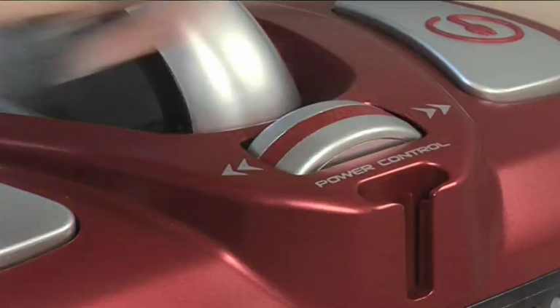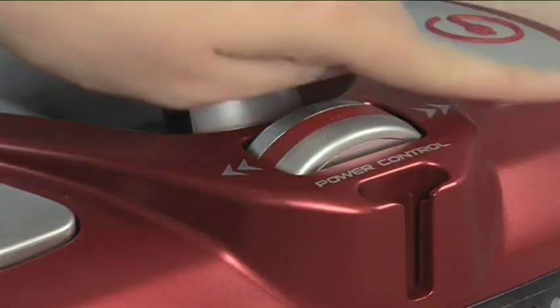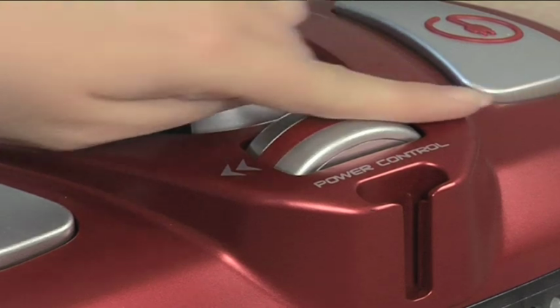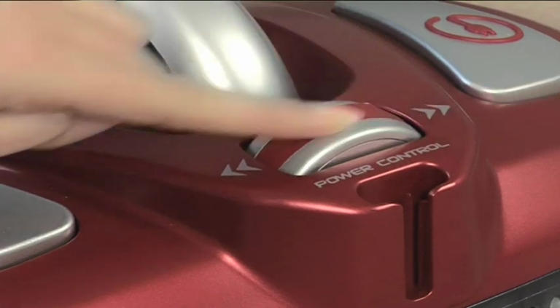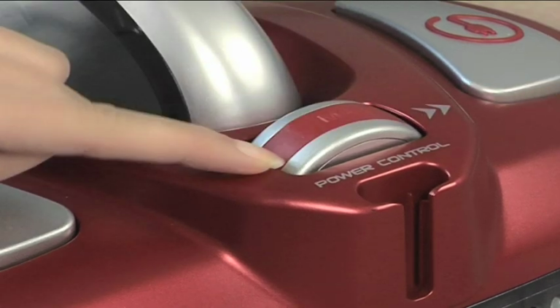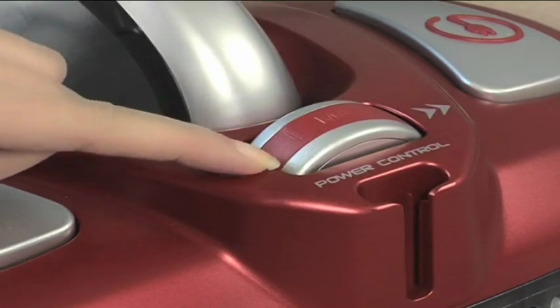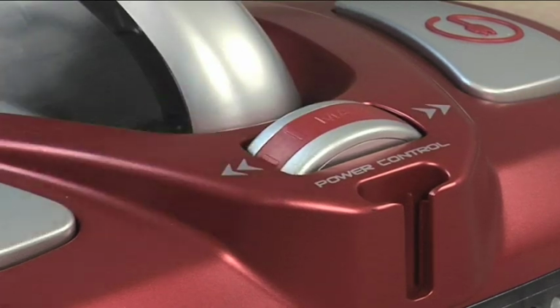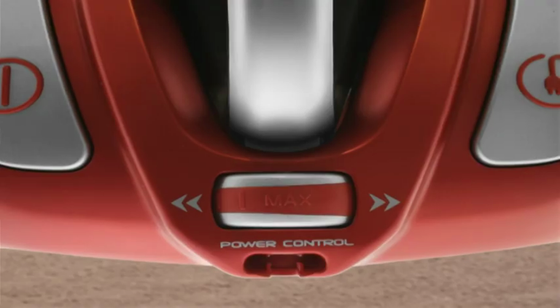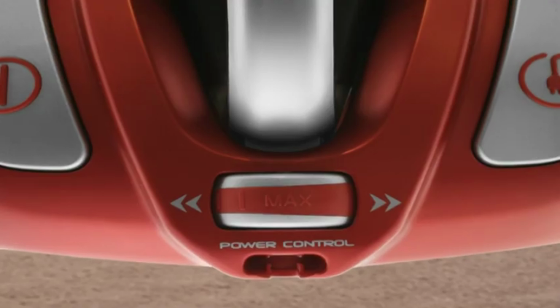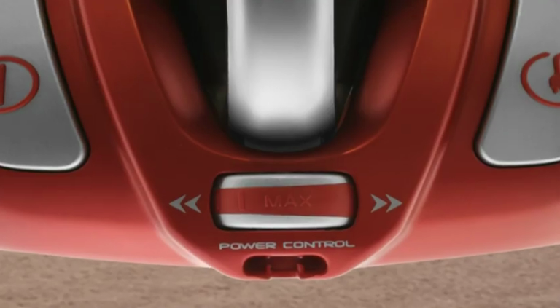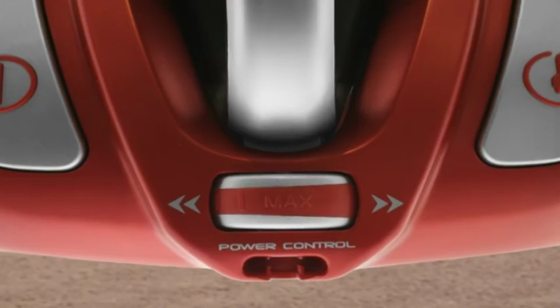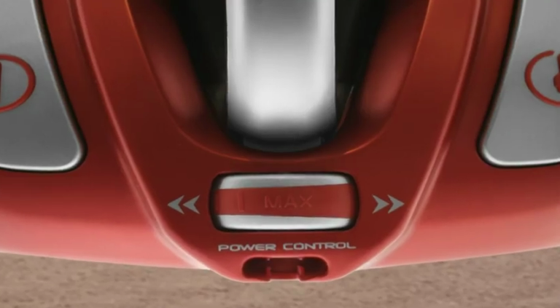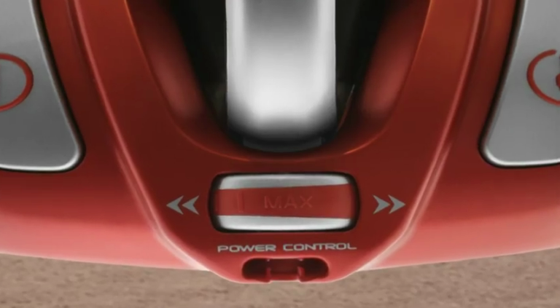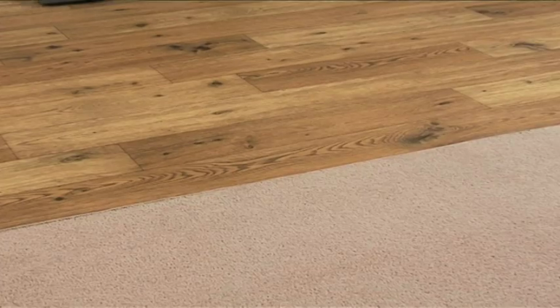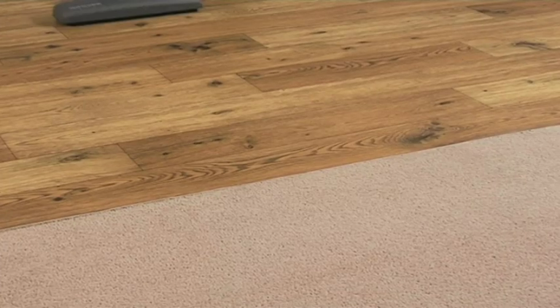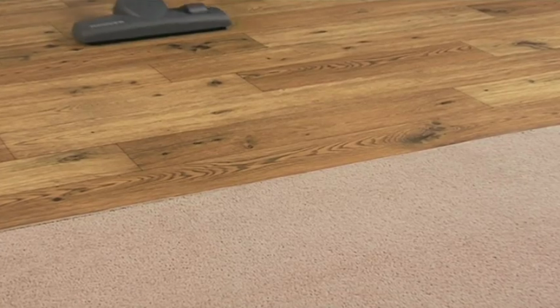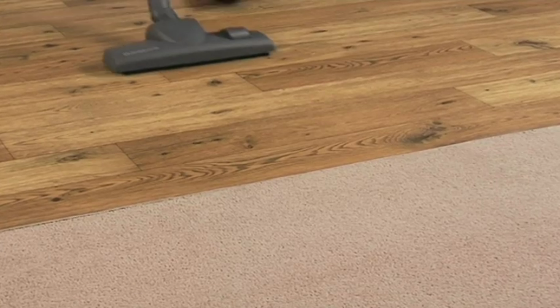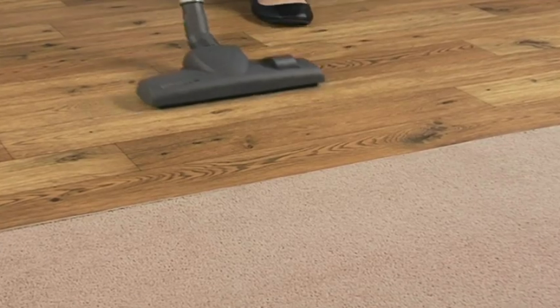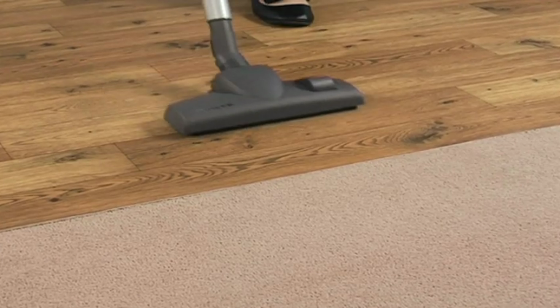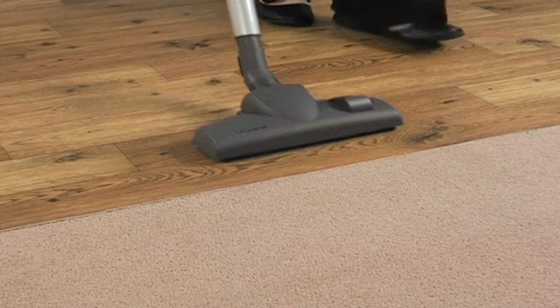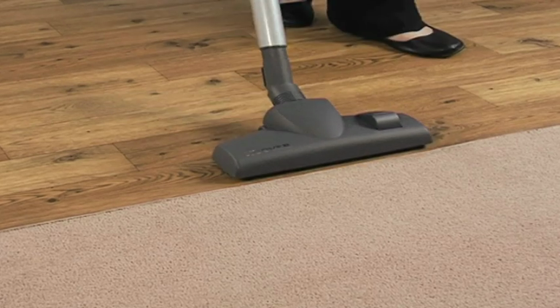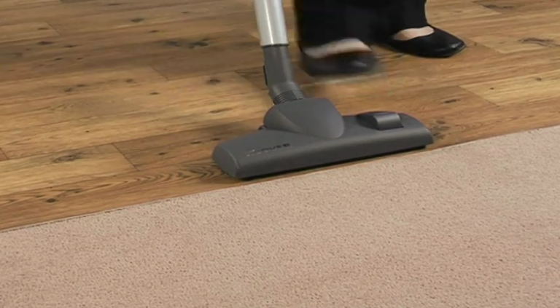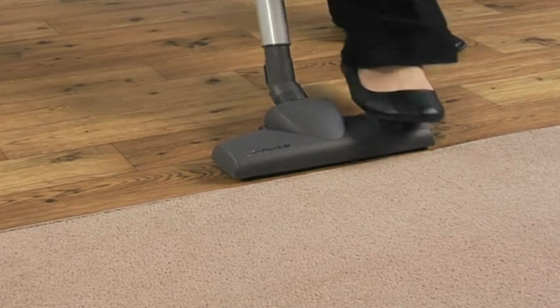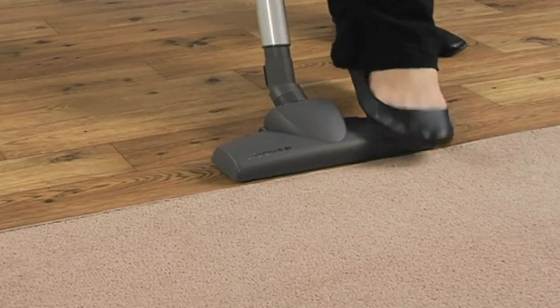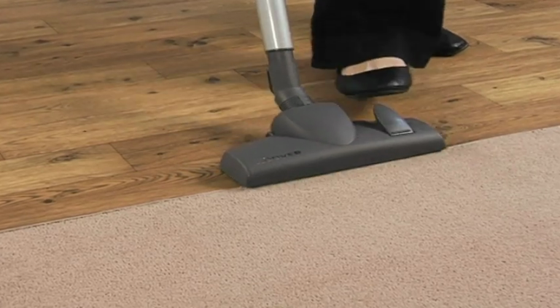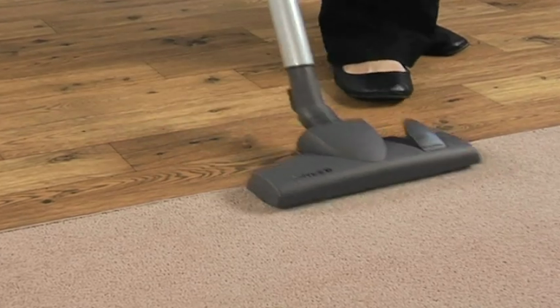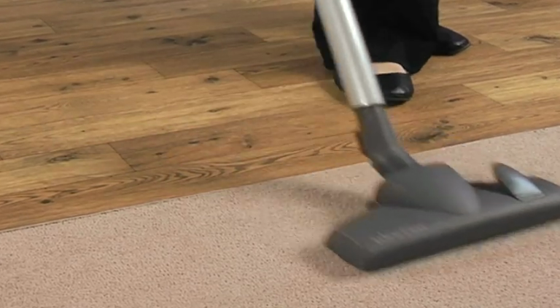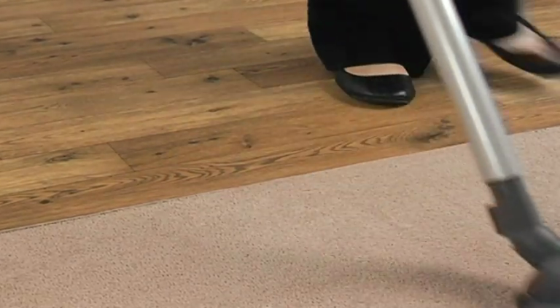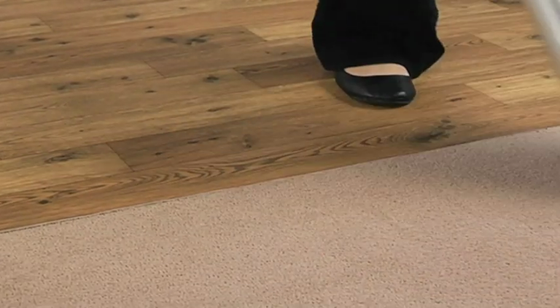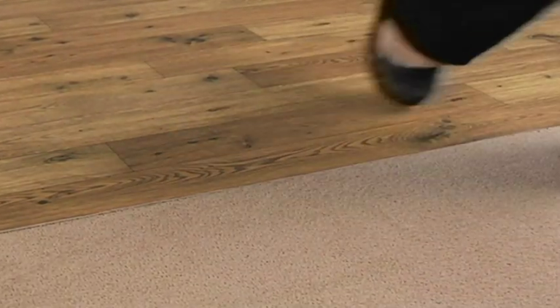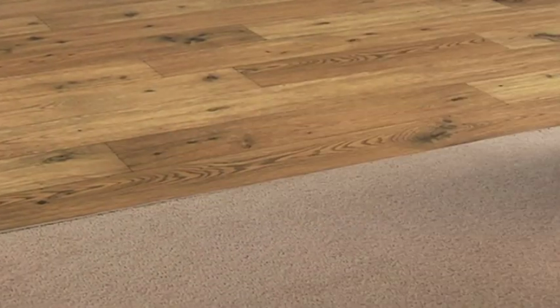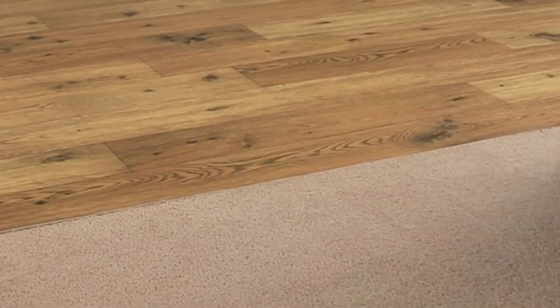Simply rotate the power setting to match the job at hand. Easily adjust the two-setting nozzle as you switch from cleaning hard floors to carpets.